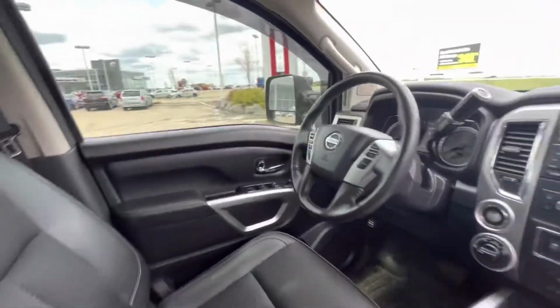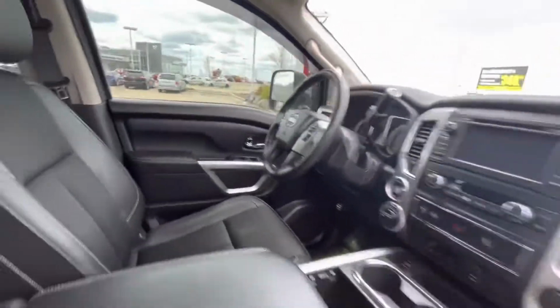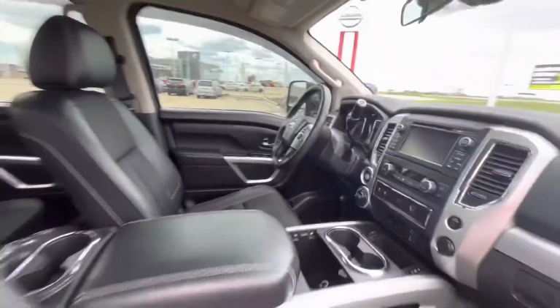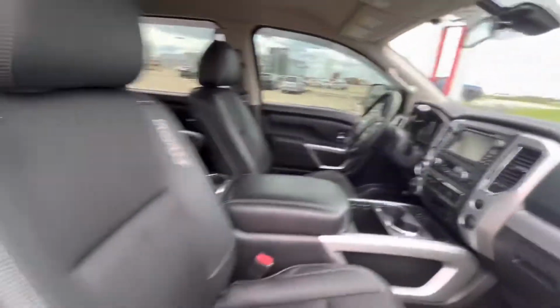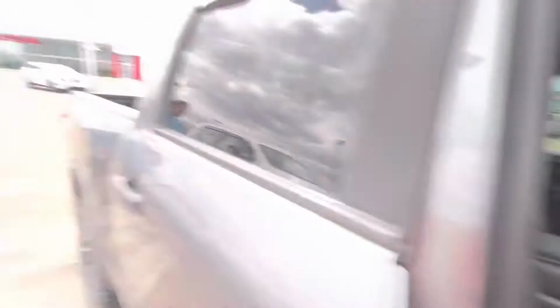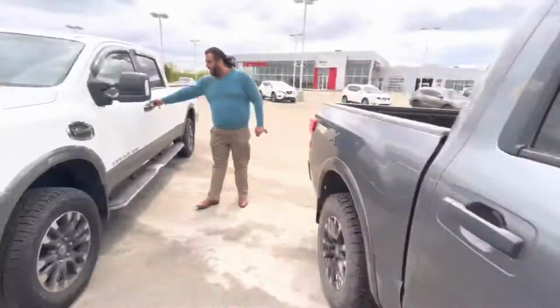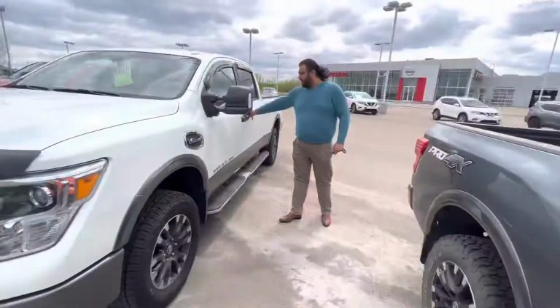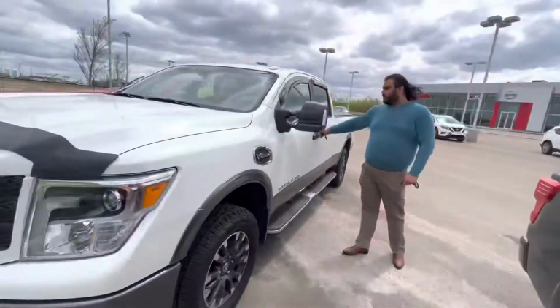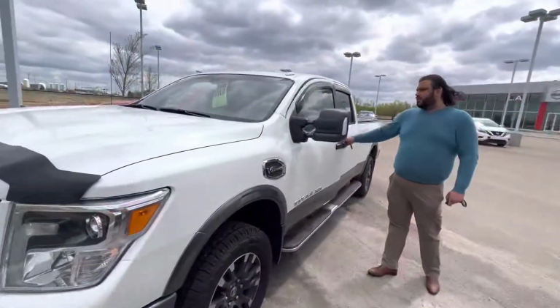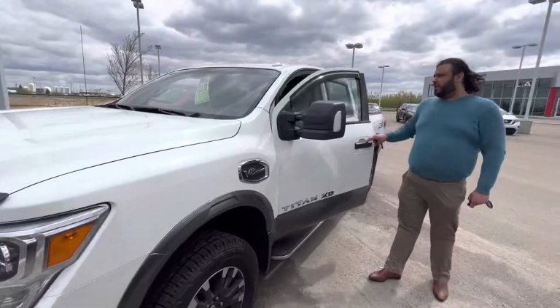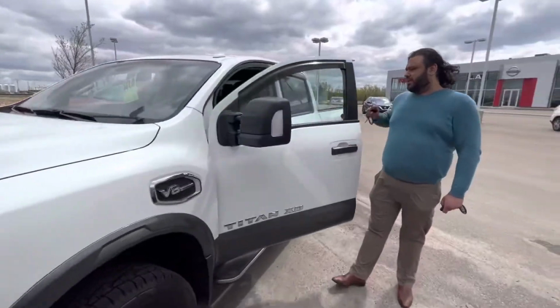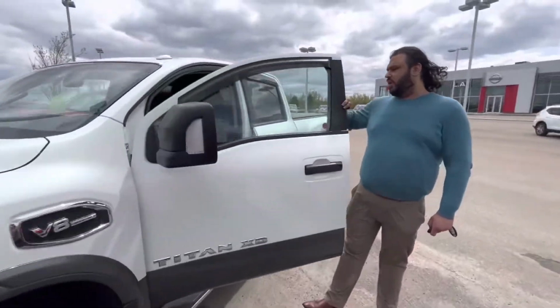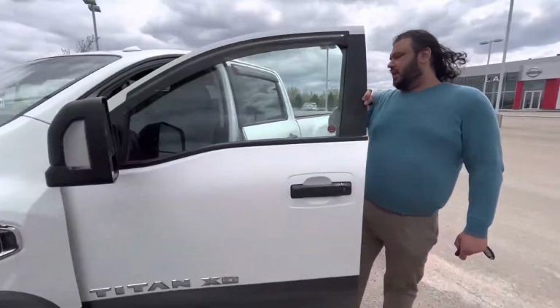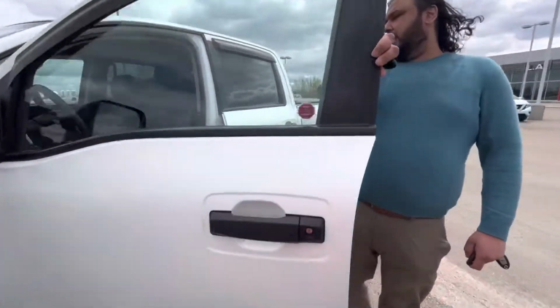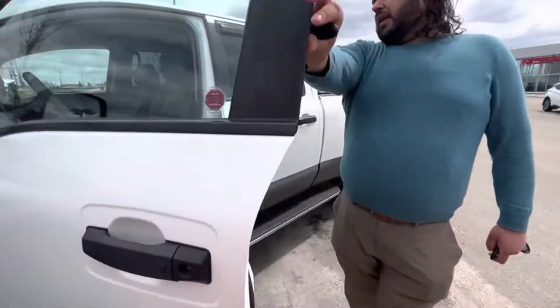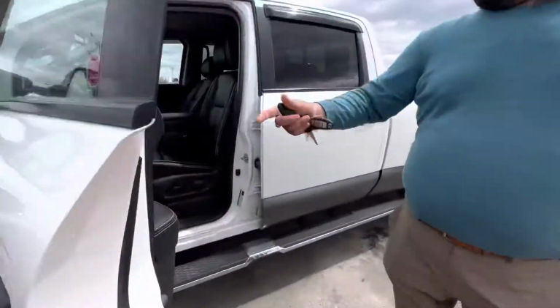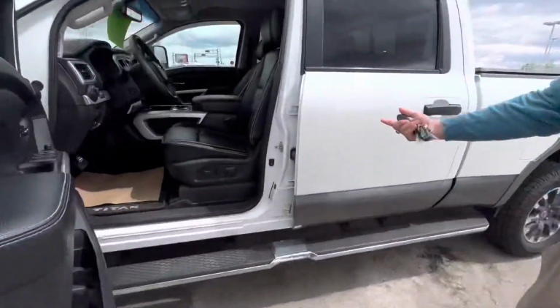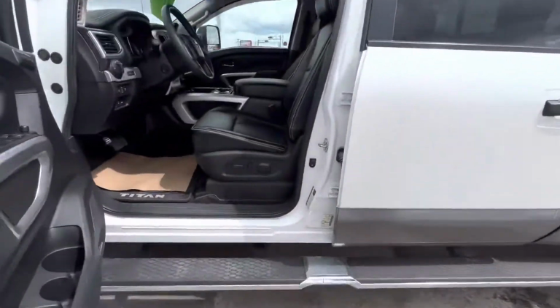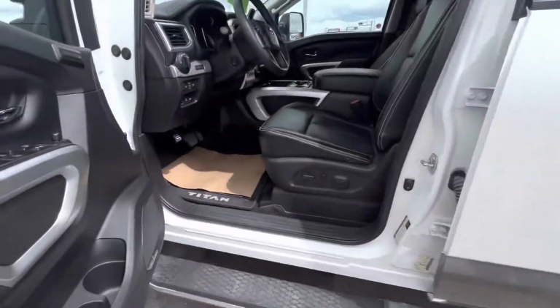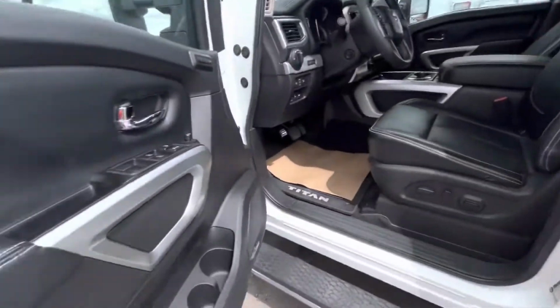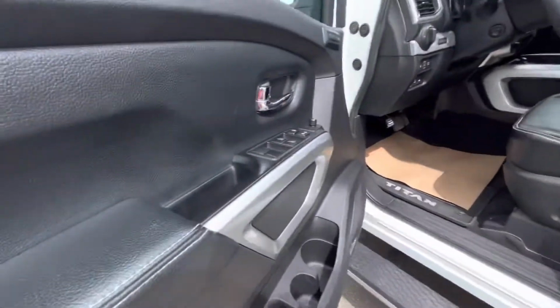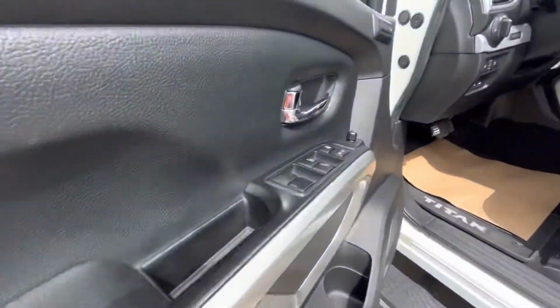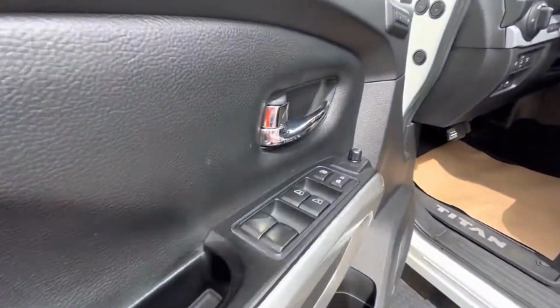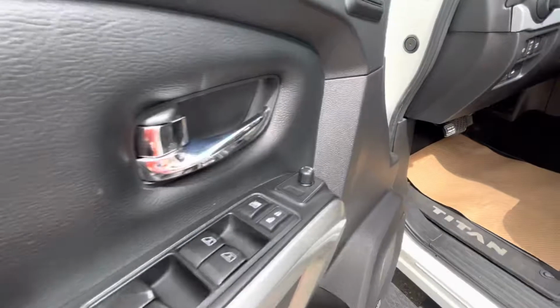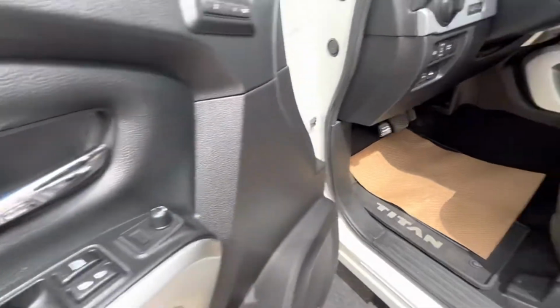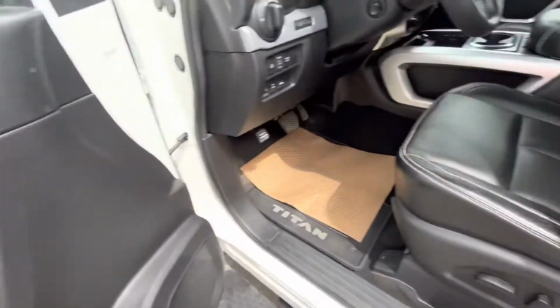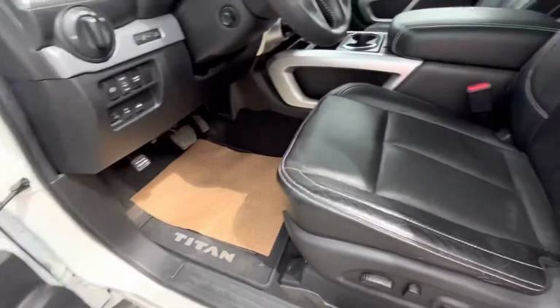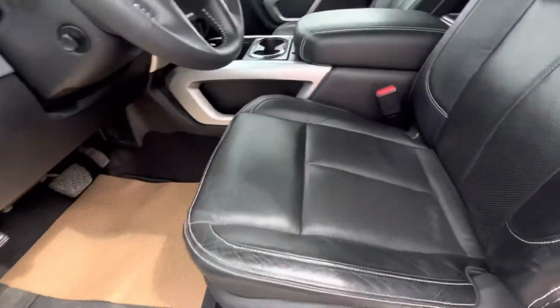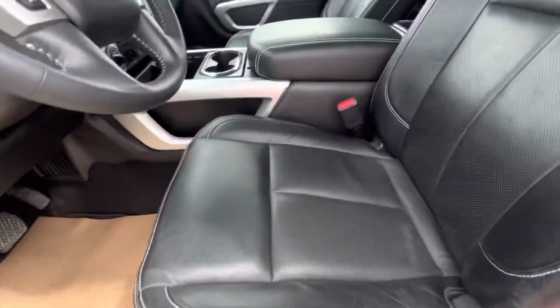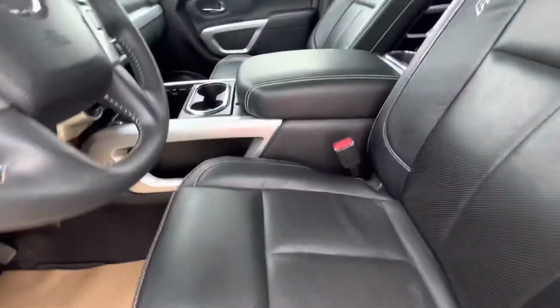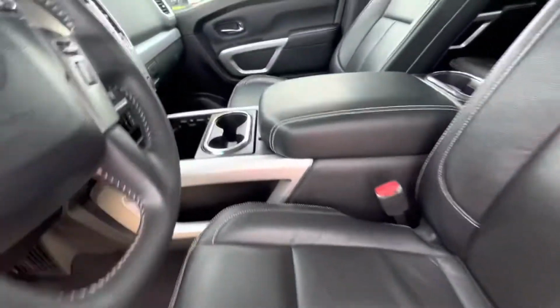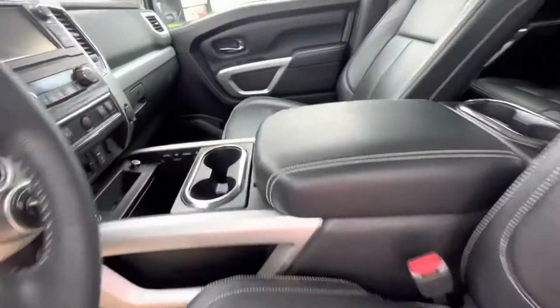I'll just get my camera in here so I can show you this truck as well. This is your Pro 4X XD — memory seats in both of them. Beautiful trucks all in all.